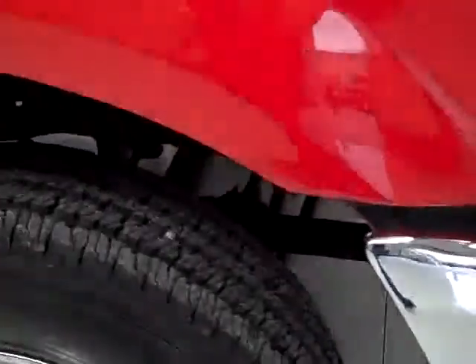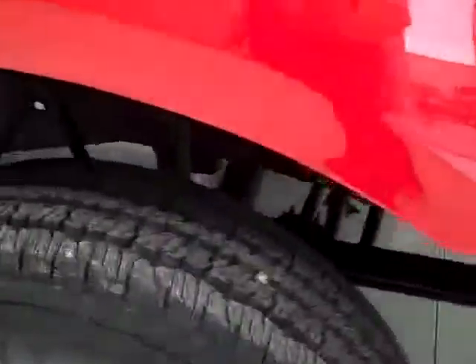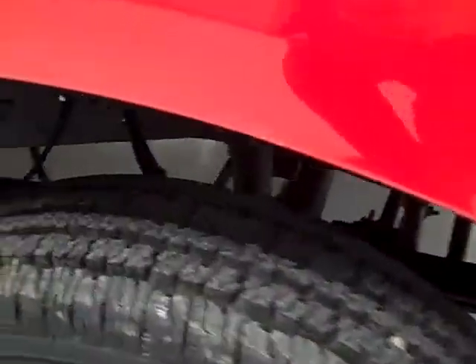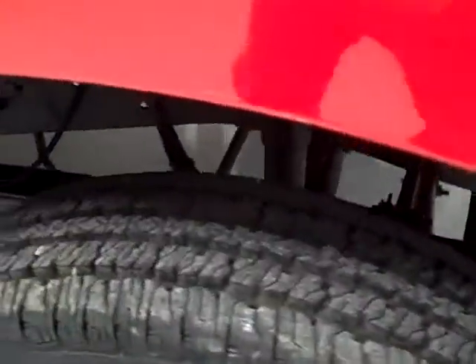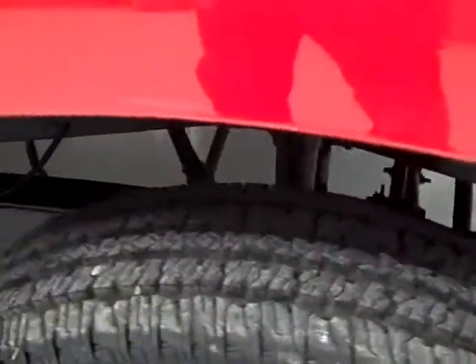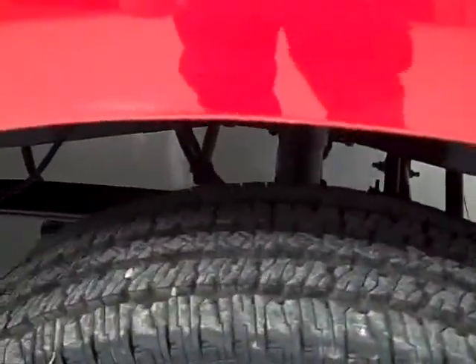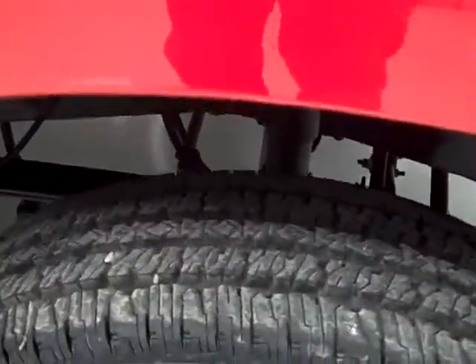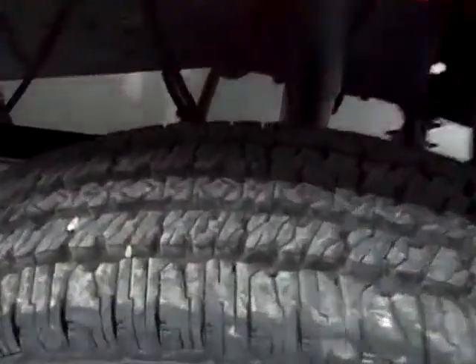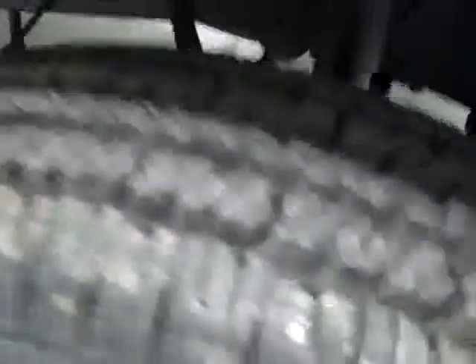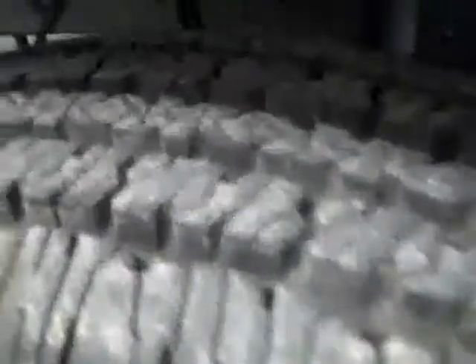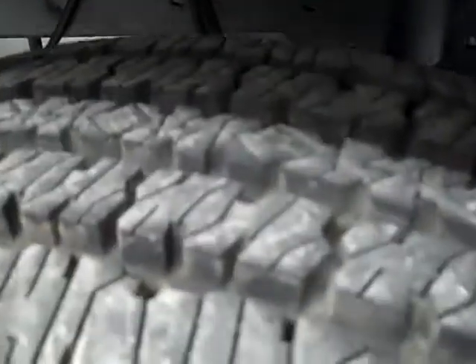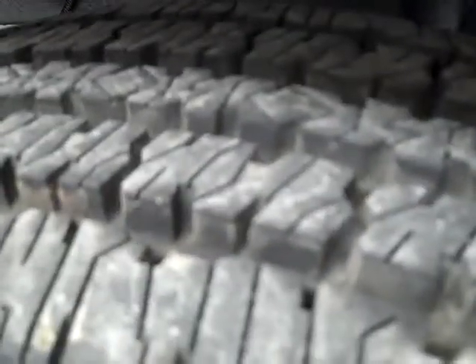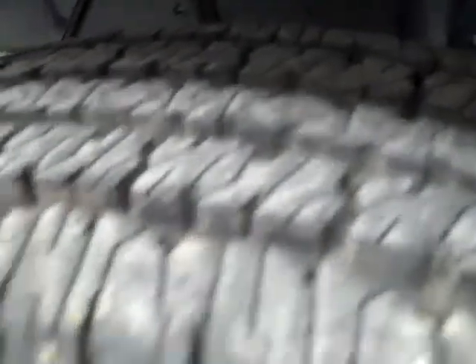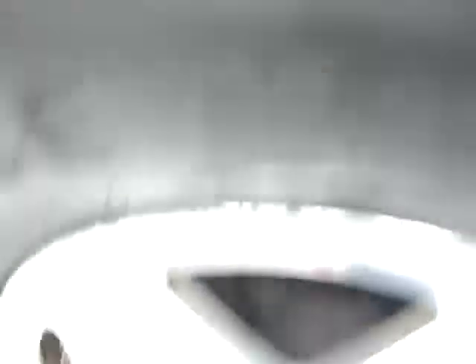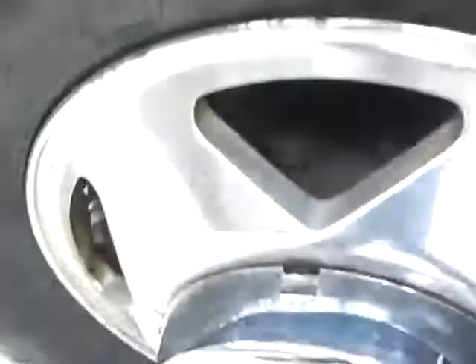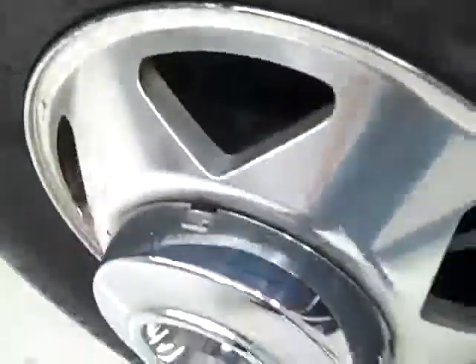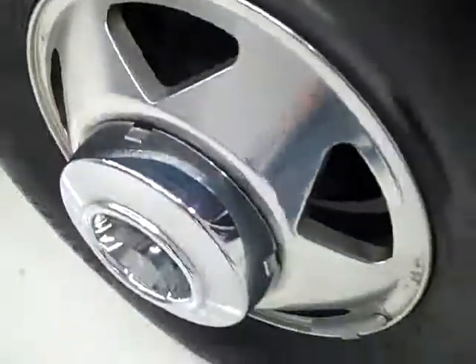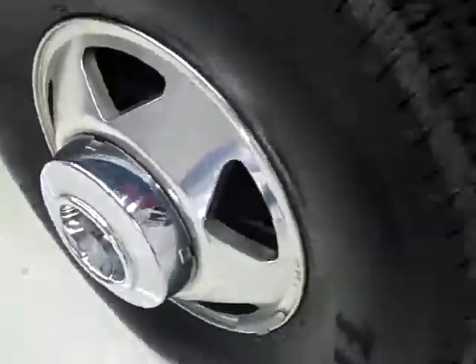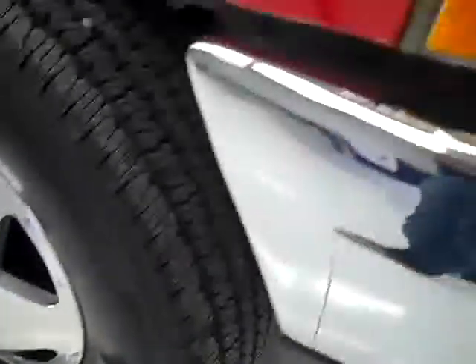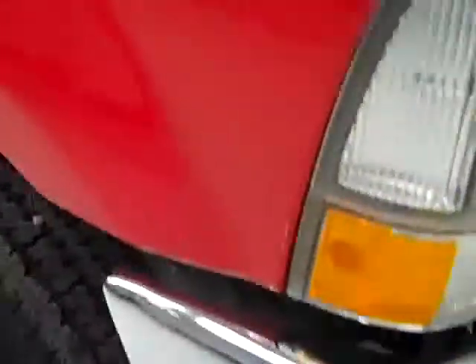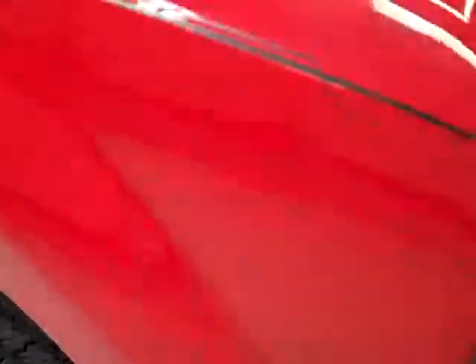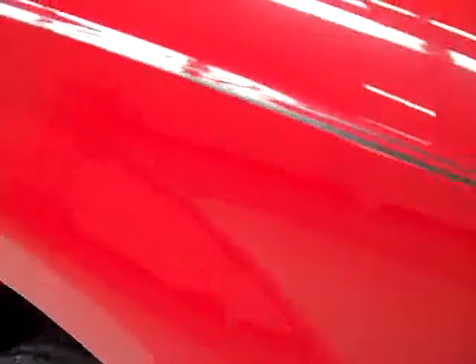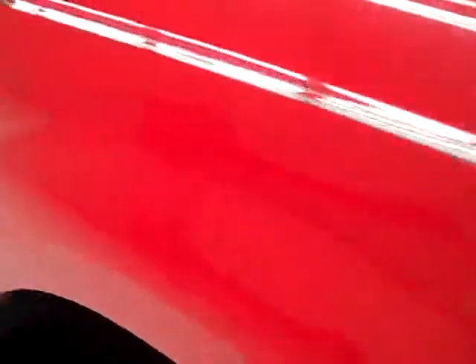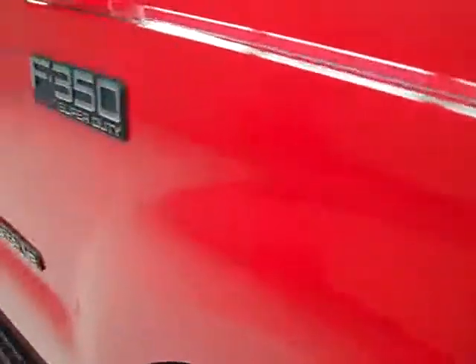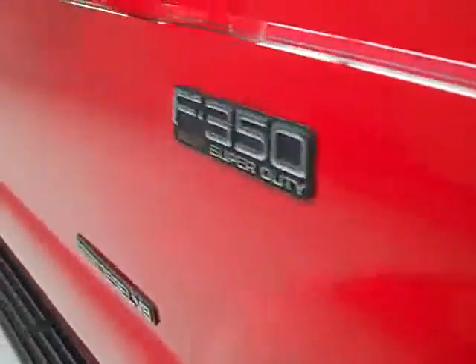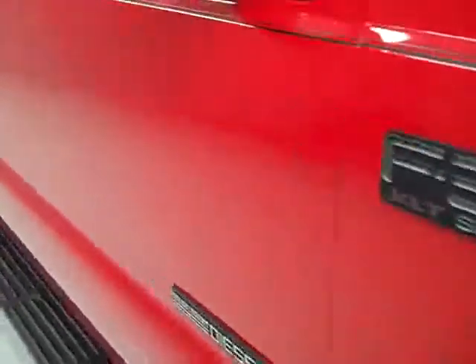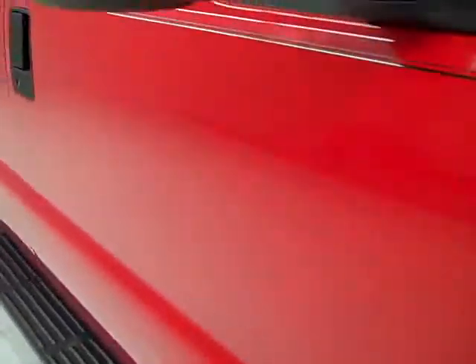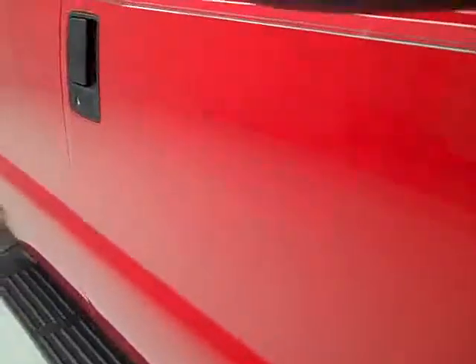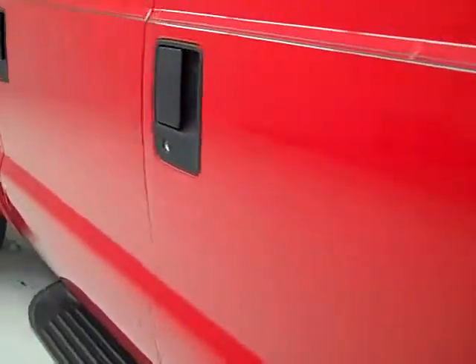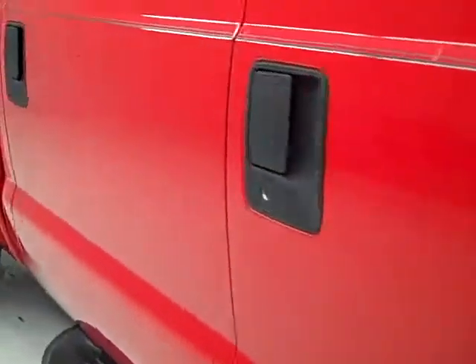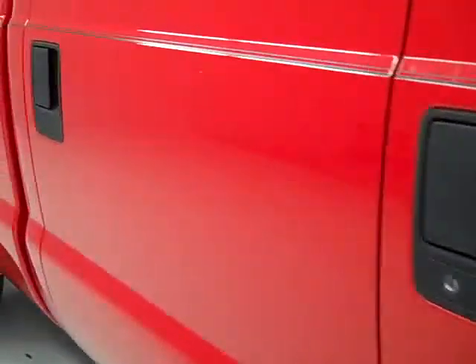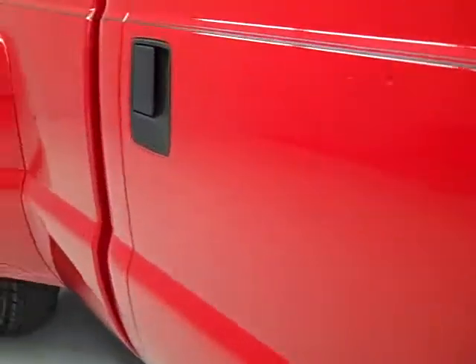Firestone Transforce tires in the front with almost all the tread left. Factory polished aluminum rims. Down this side of the truck you can see just how clean the body is, how reflective the paint is.